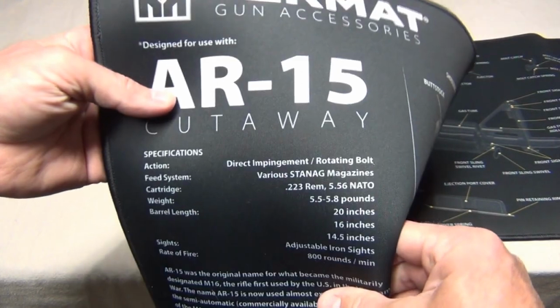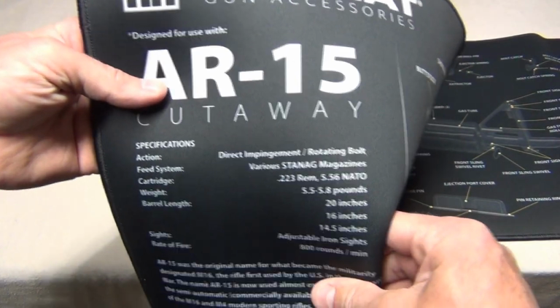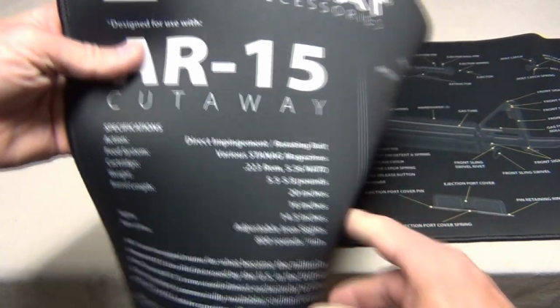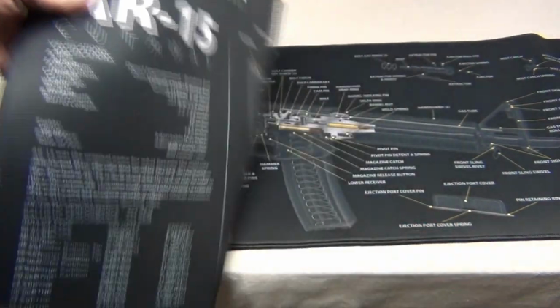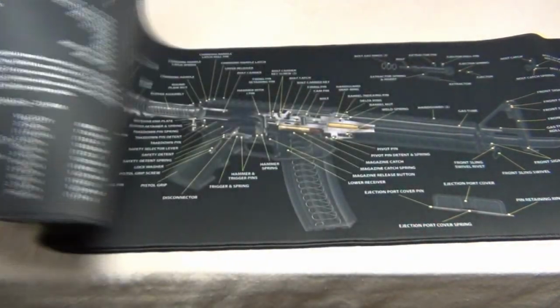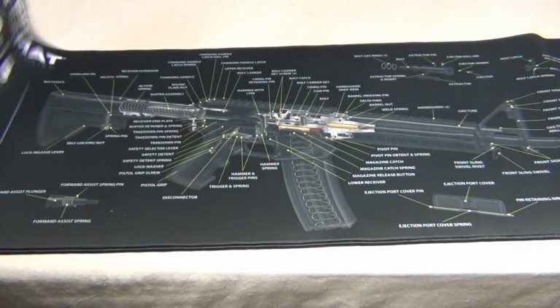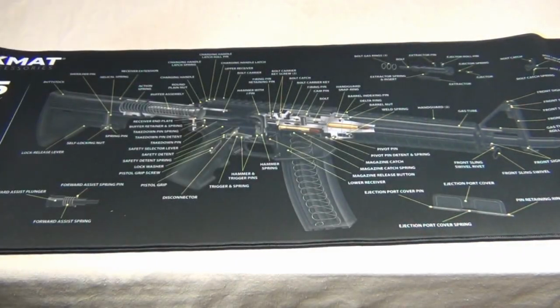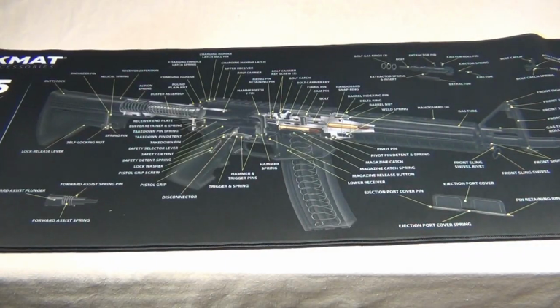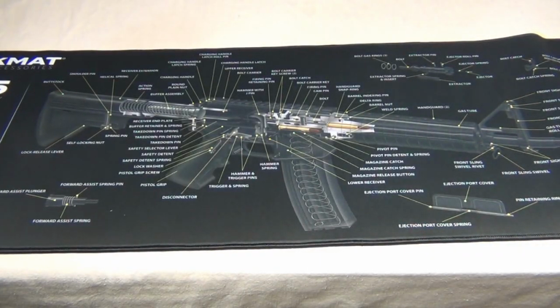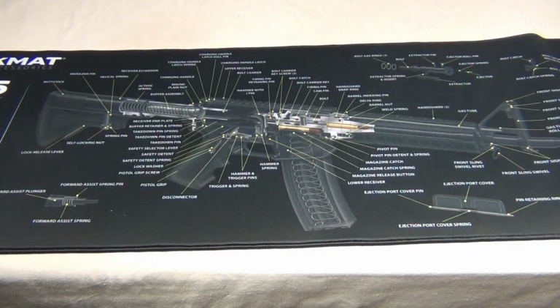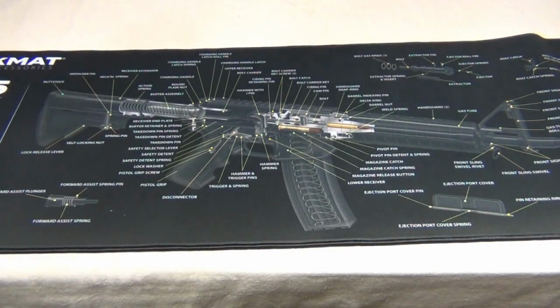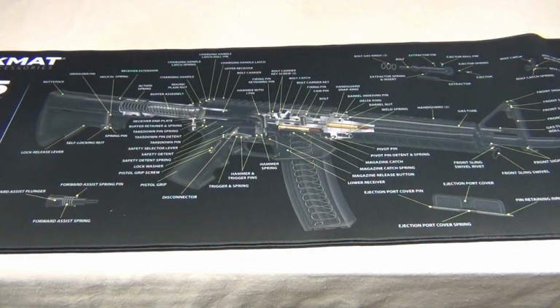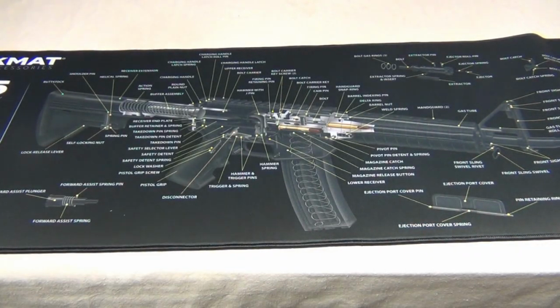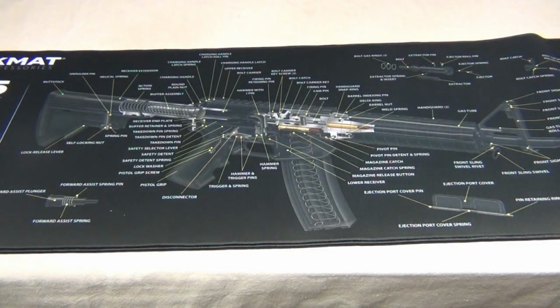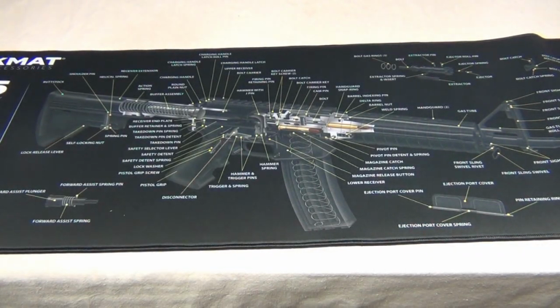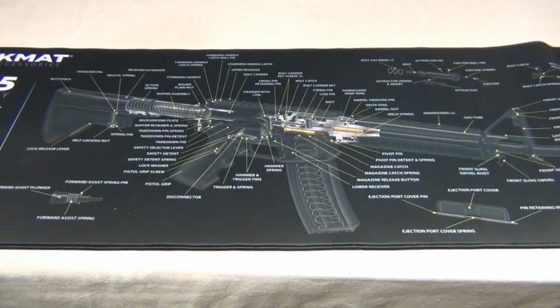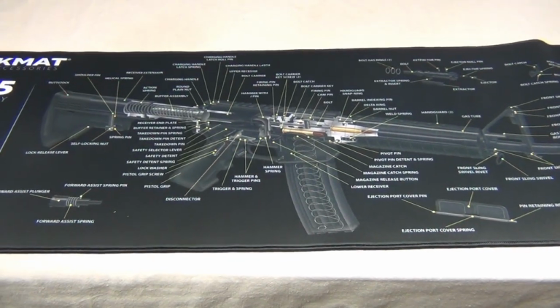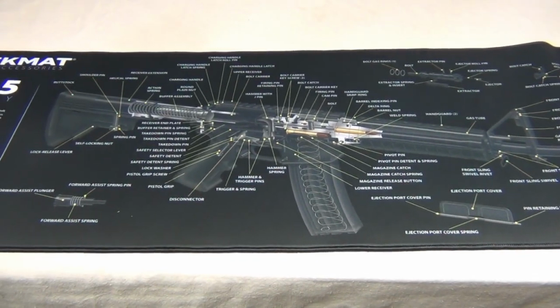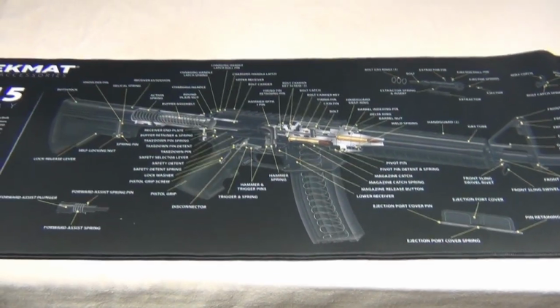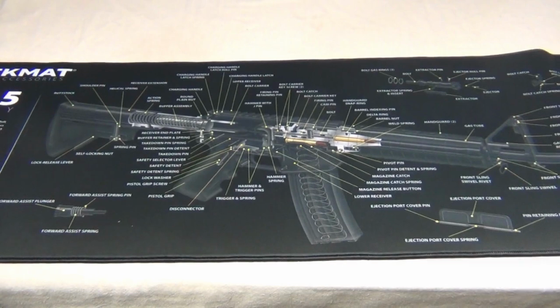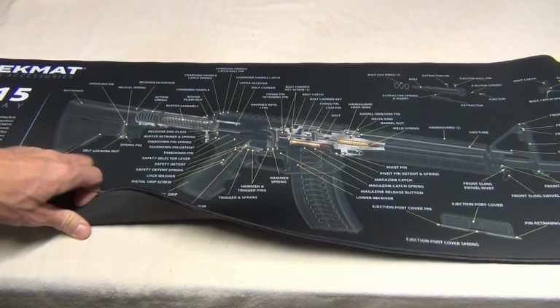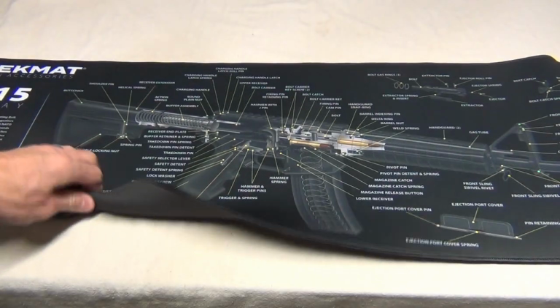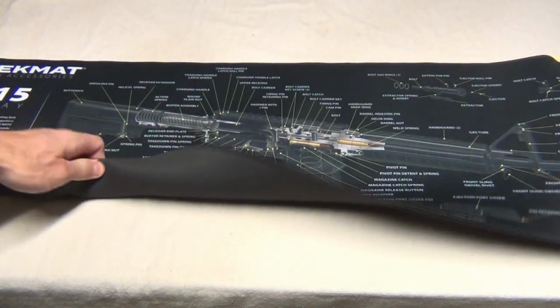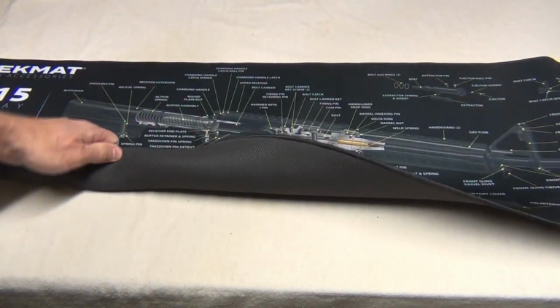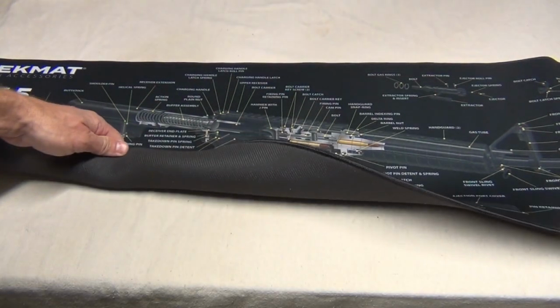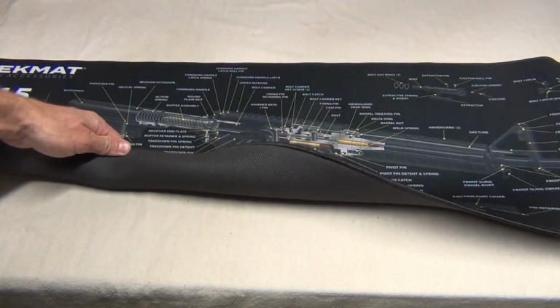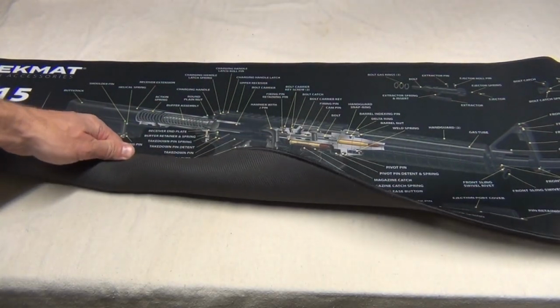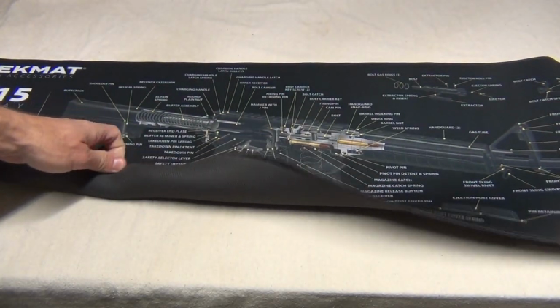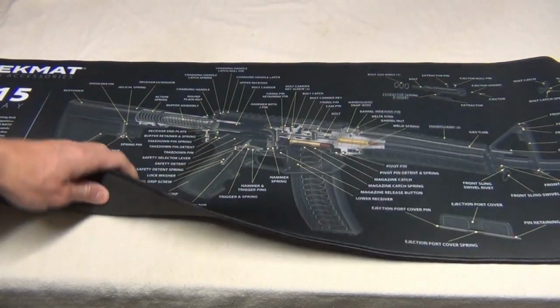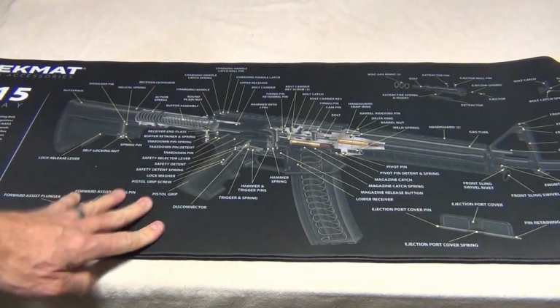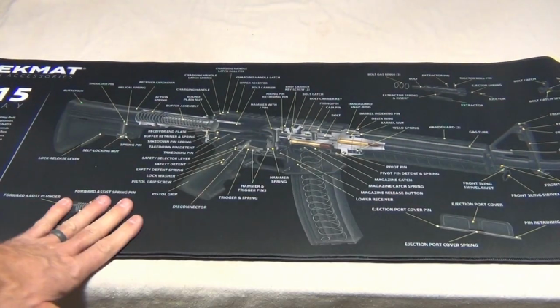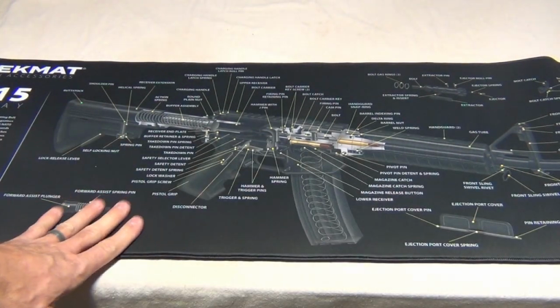This is the cutaway model, and it's about $30 on Amazon. It feels like the material that my wetsuit is made out of.